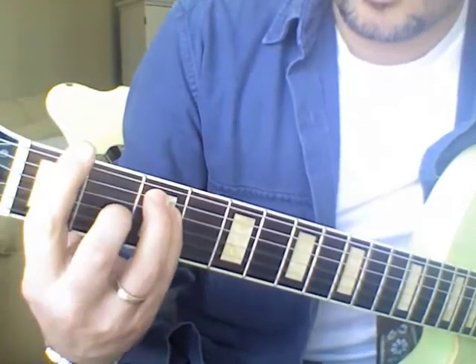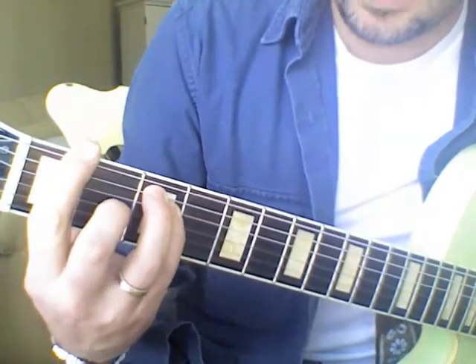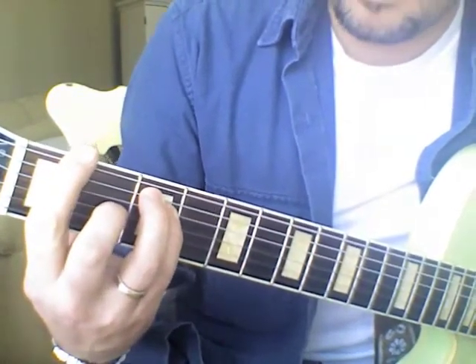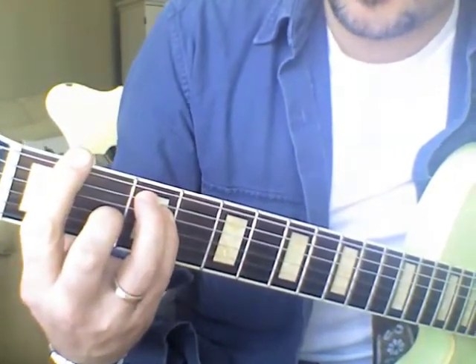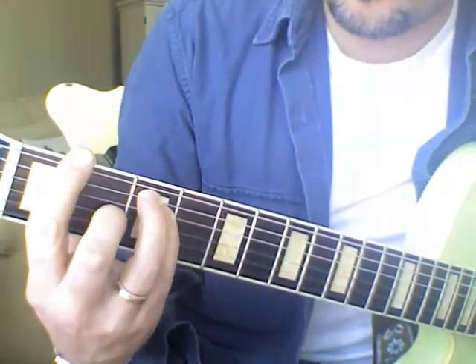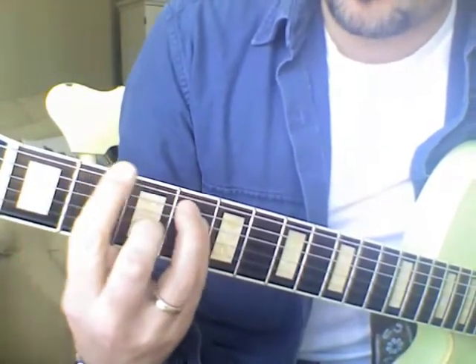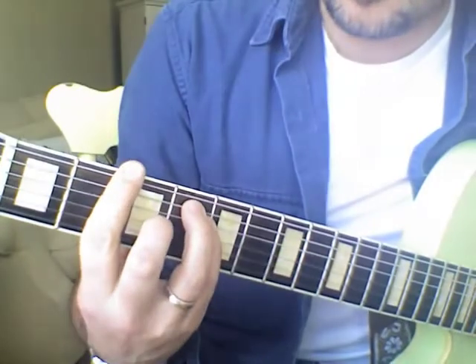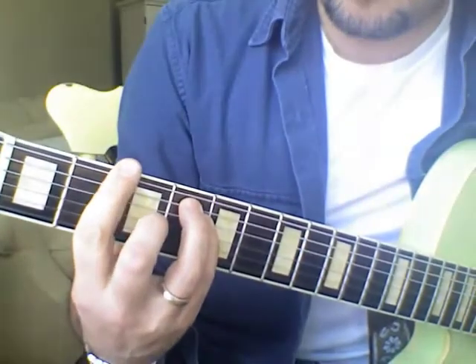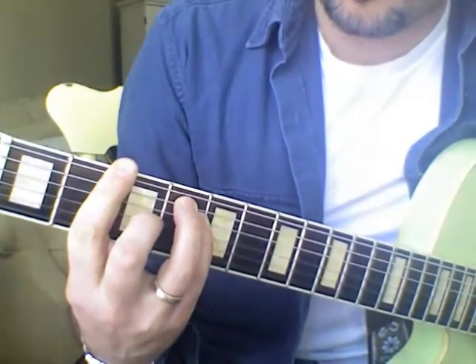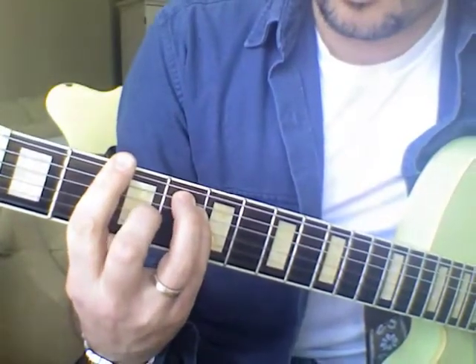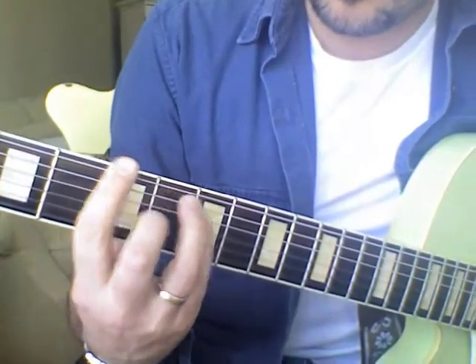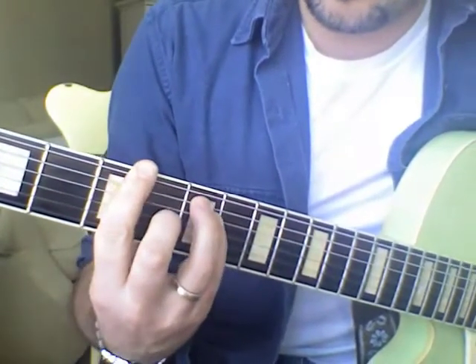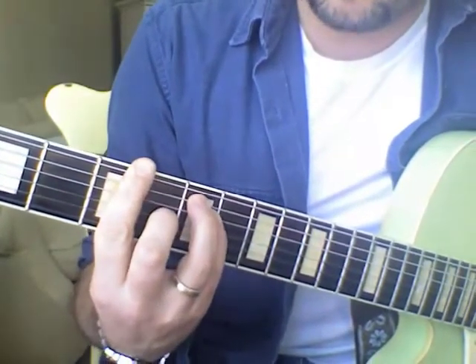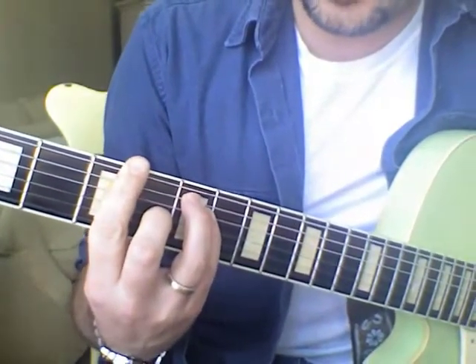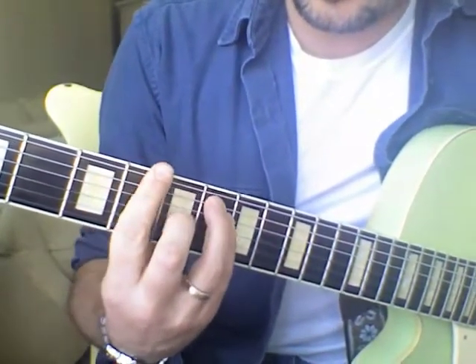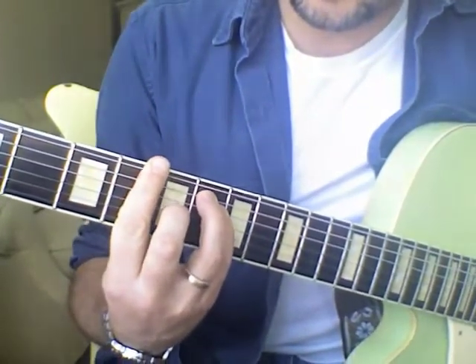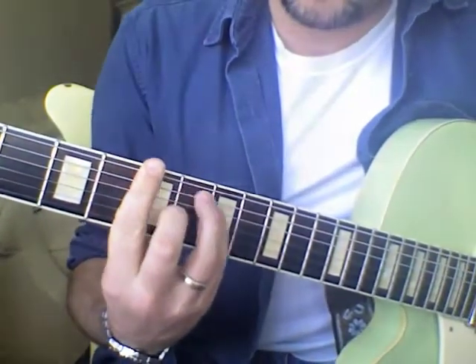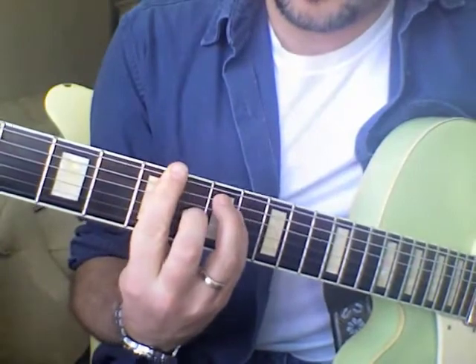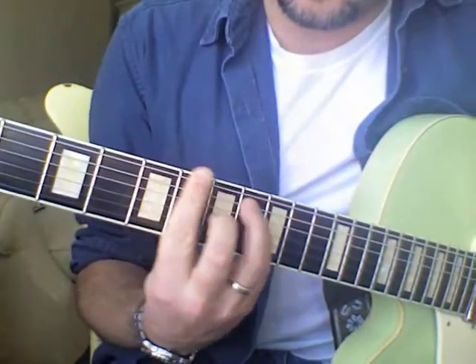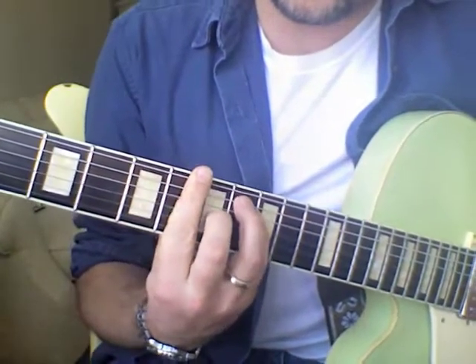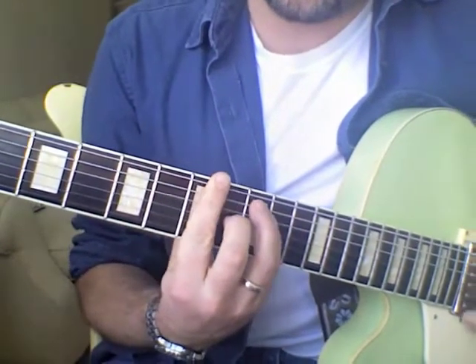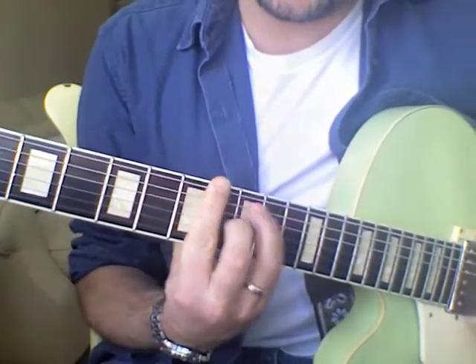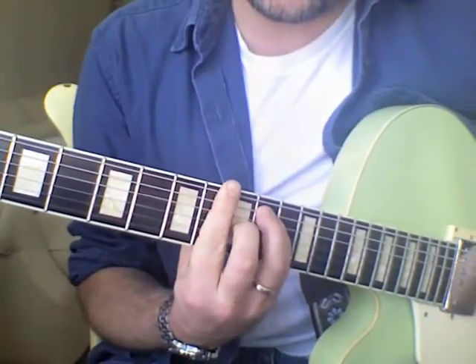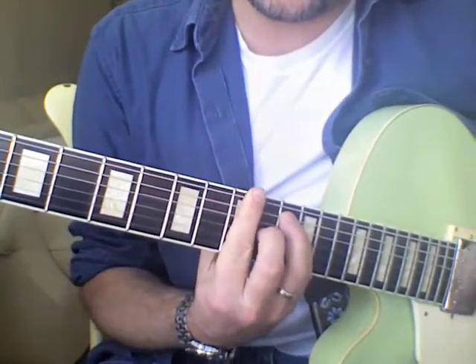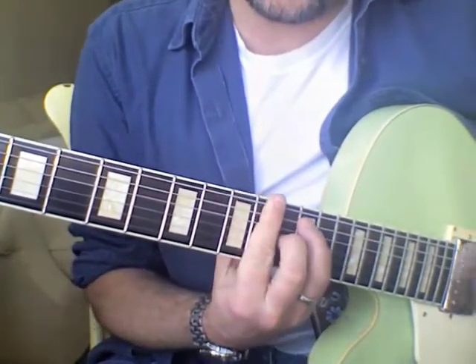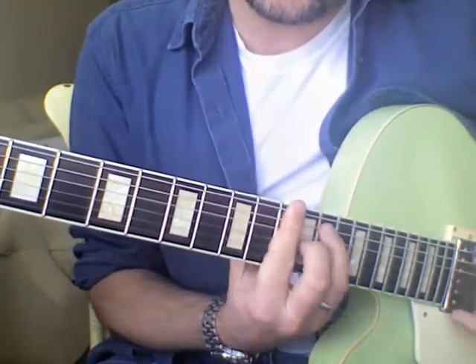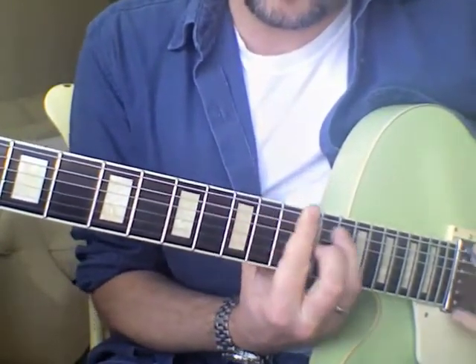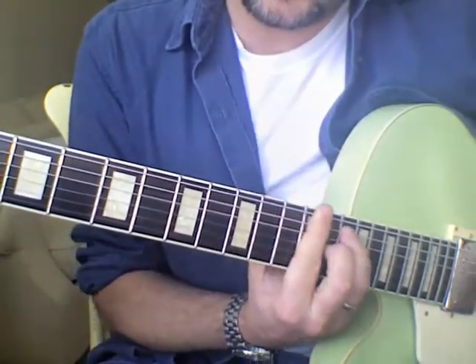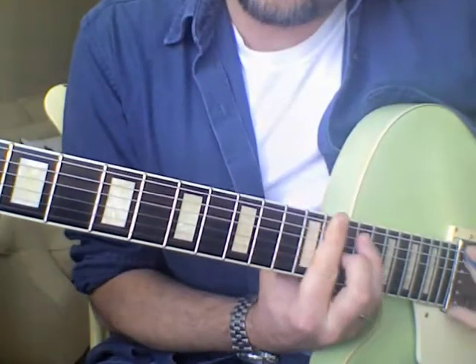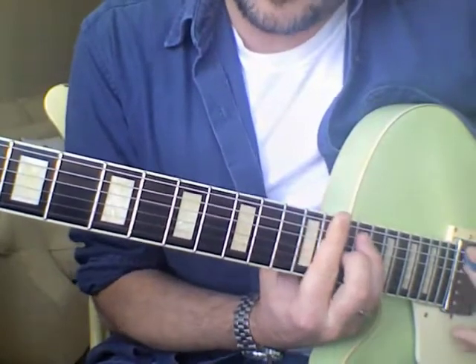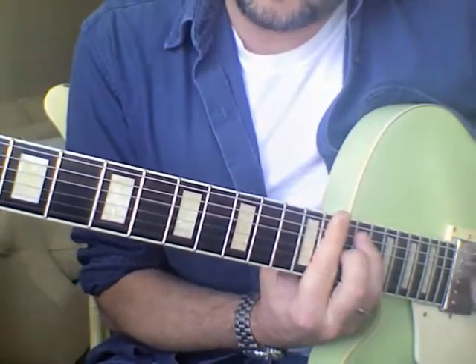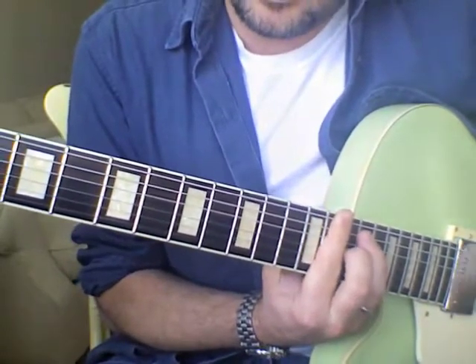Here's F. All you do is you move it up one fret, and now you have an F-sharp chord. Another one, there's another version of G. G-sharp, A, A-sharp, B, C, C-sharp, D, D-sharp, E, and then finally back to F.